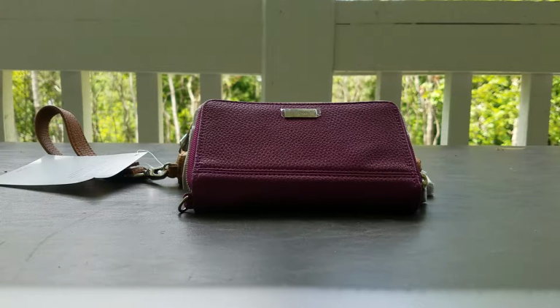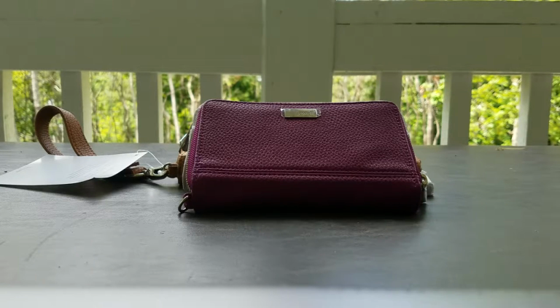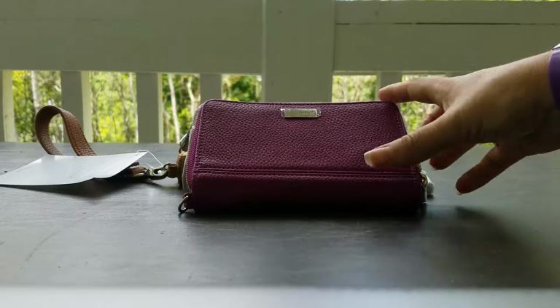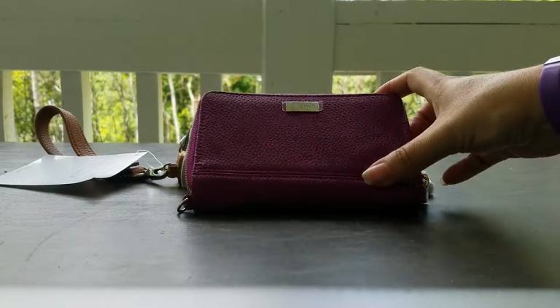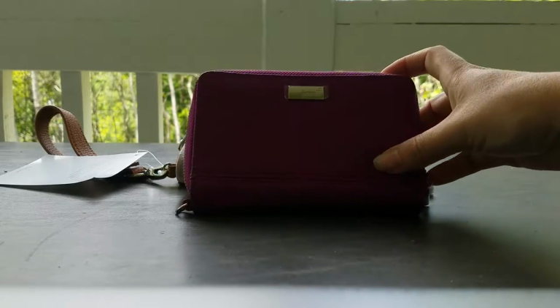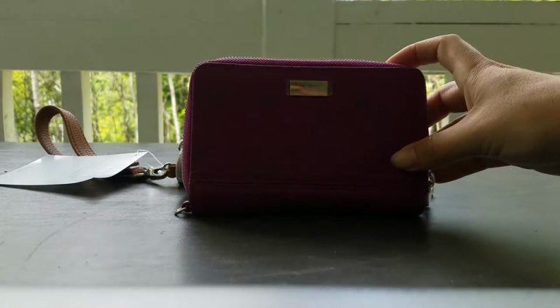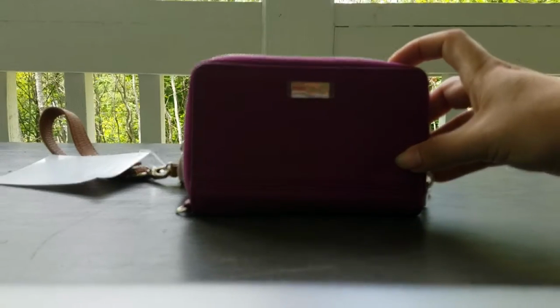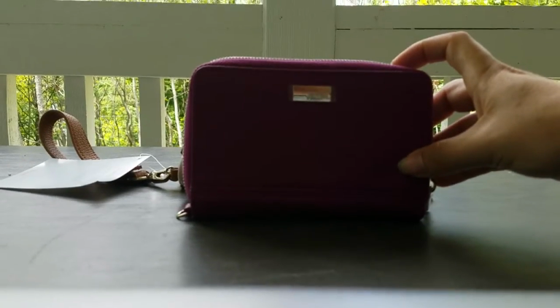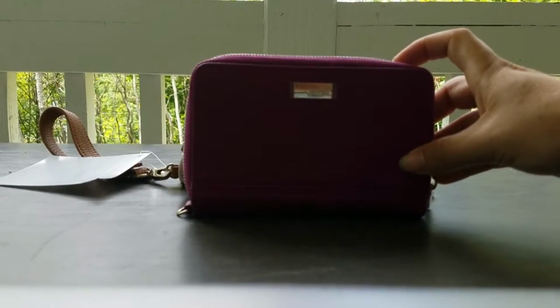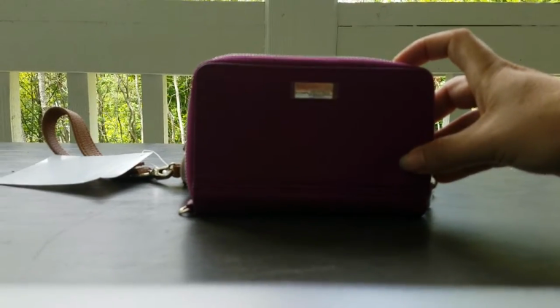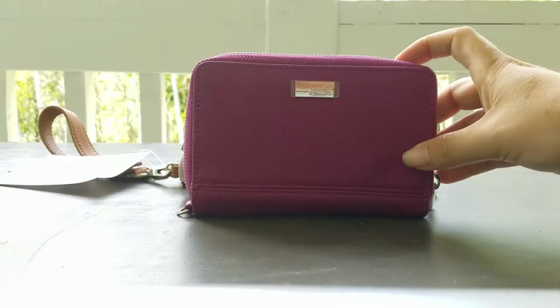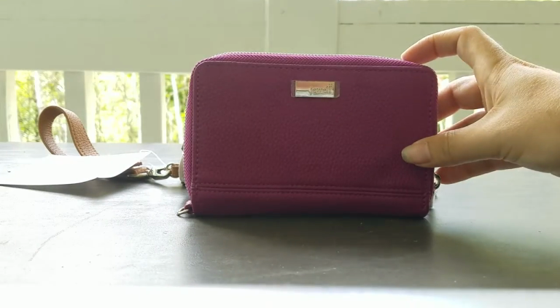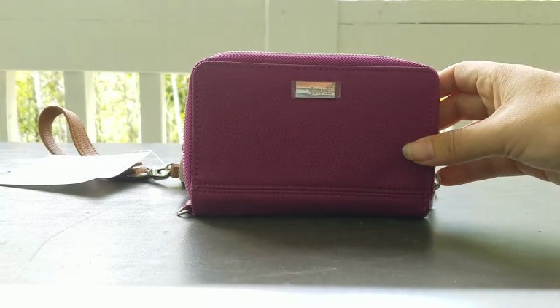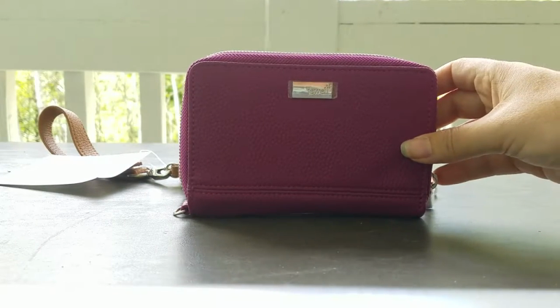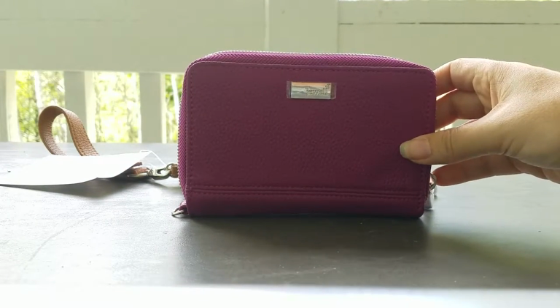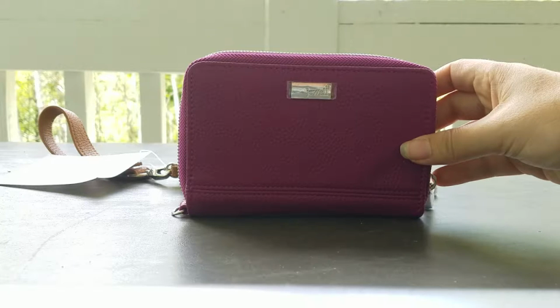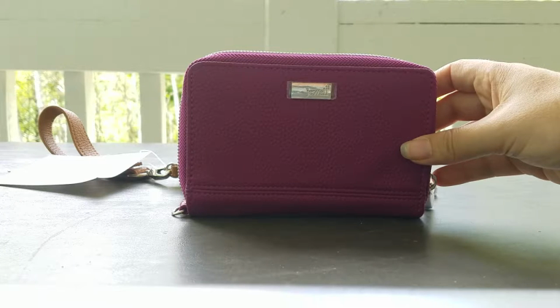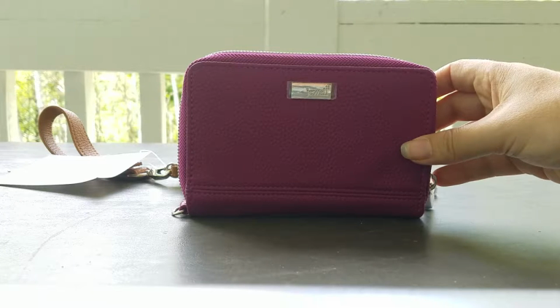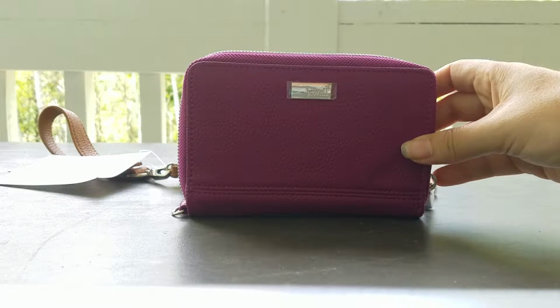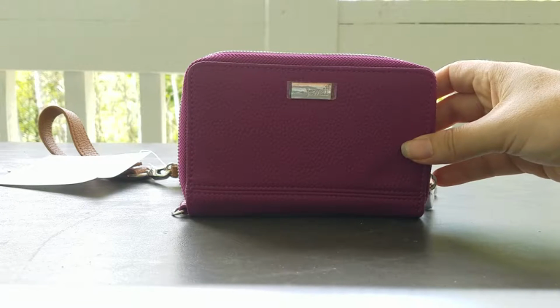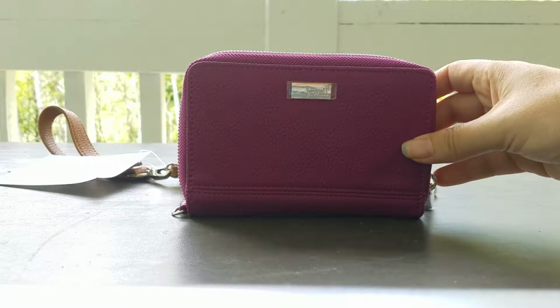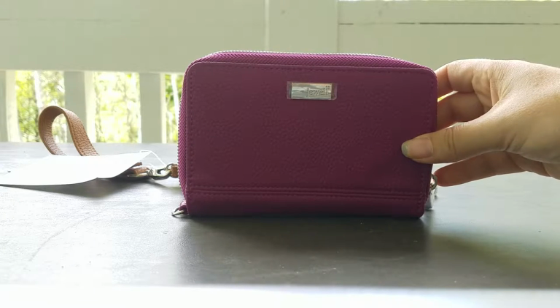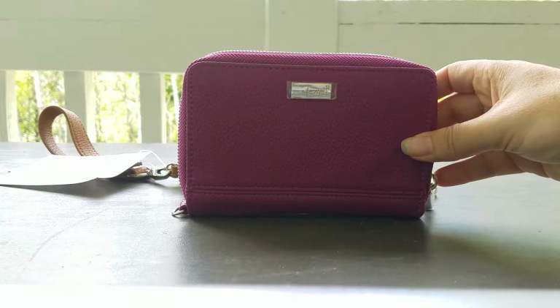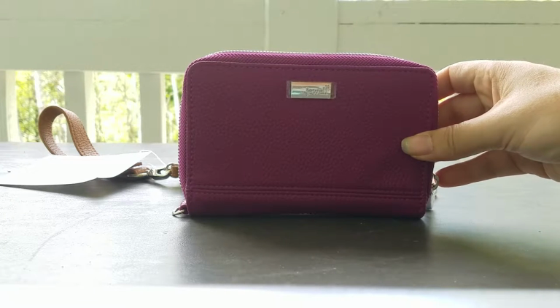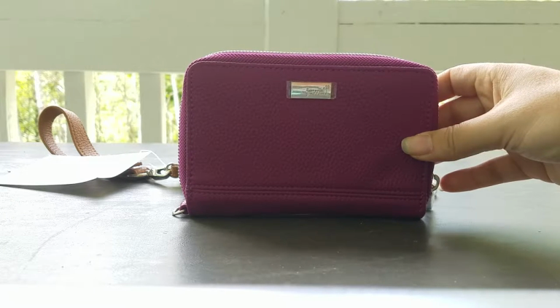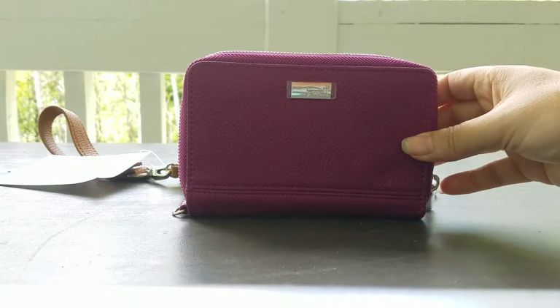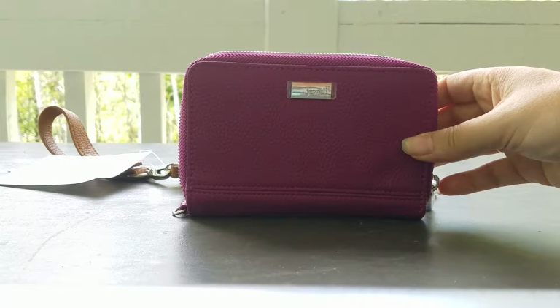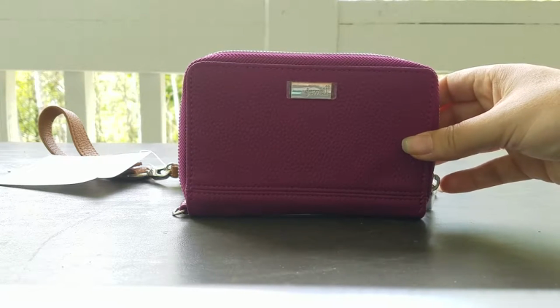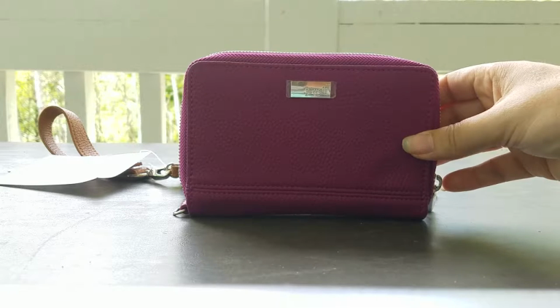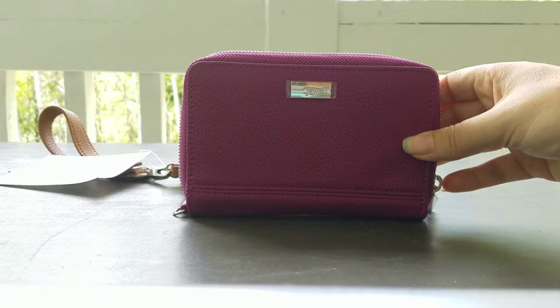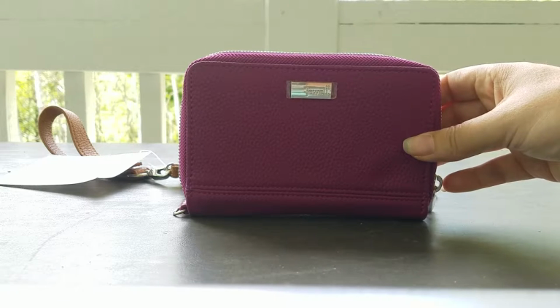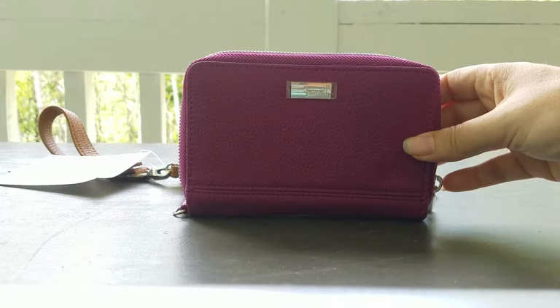The first one we're going to look at is the Rolling Jewel. I have this one here in the Palace of Jewels pebble color. This is purple — it's a wonderful color. I love it. Purple is my favorite color.